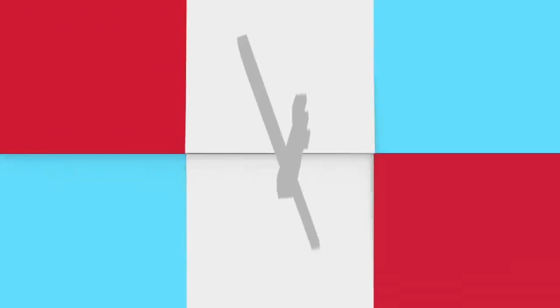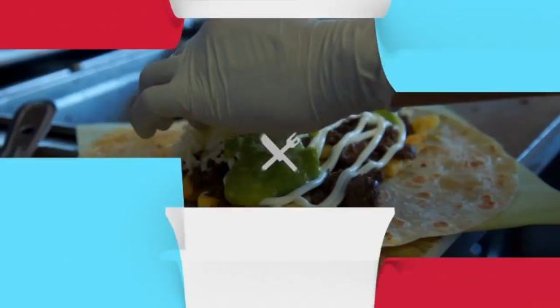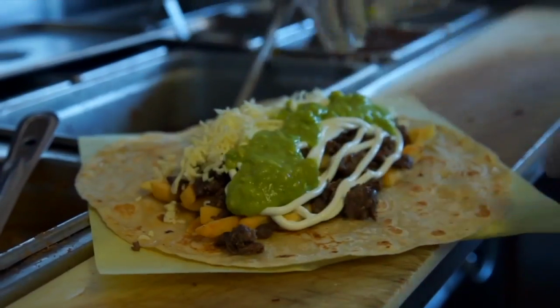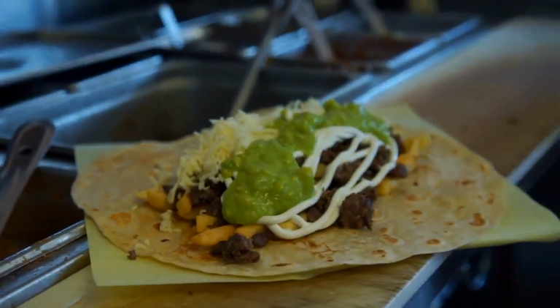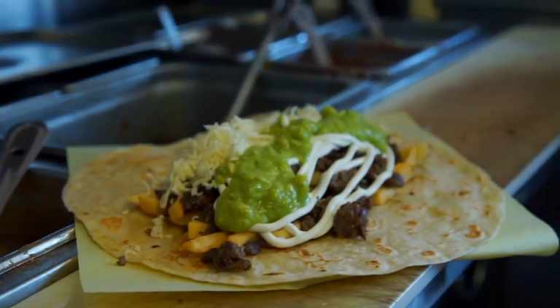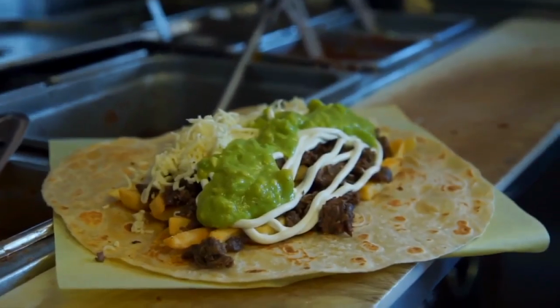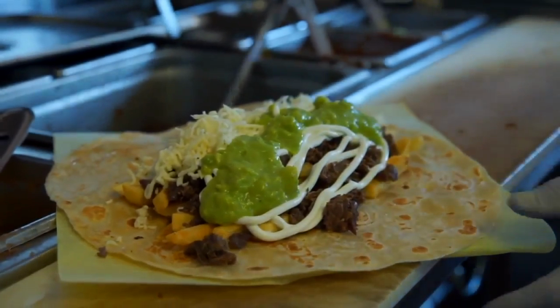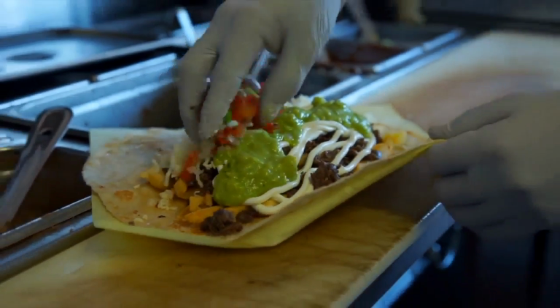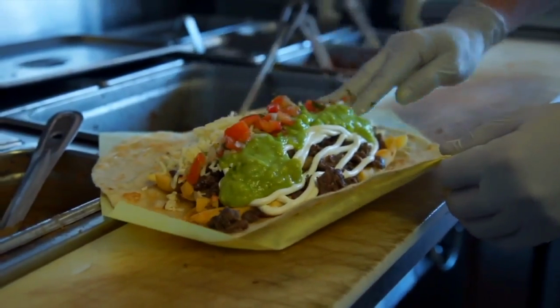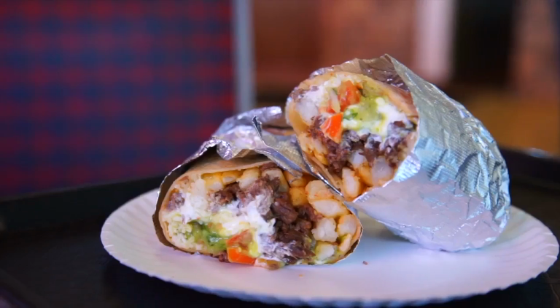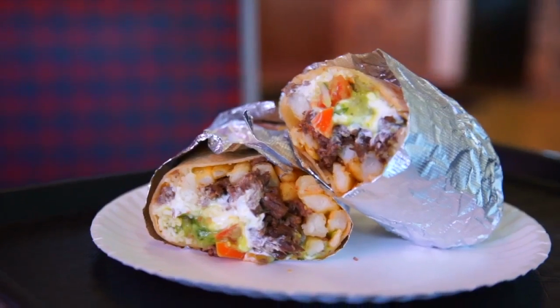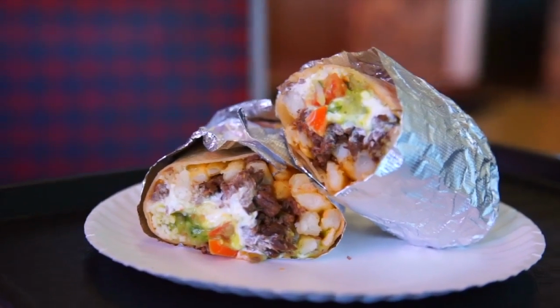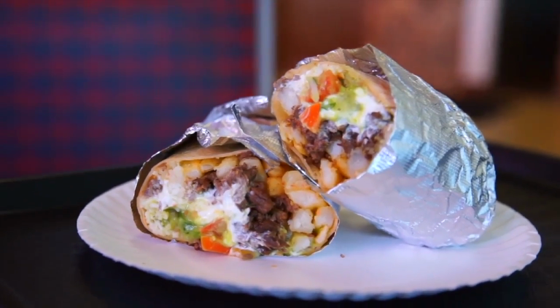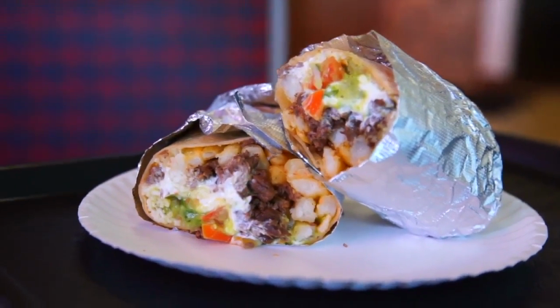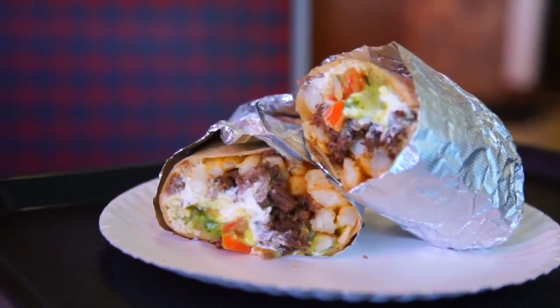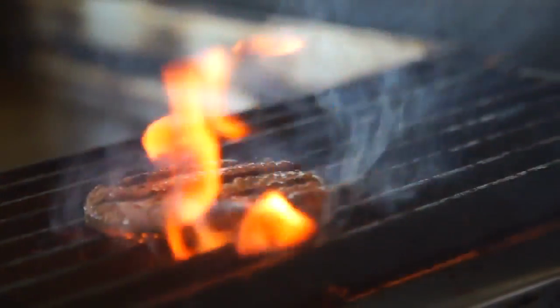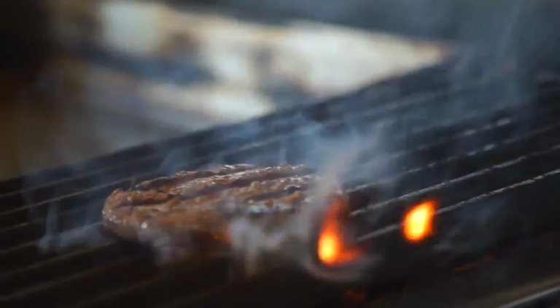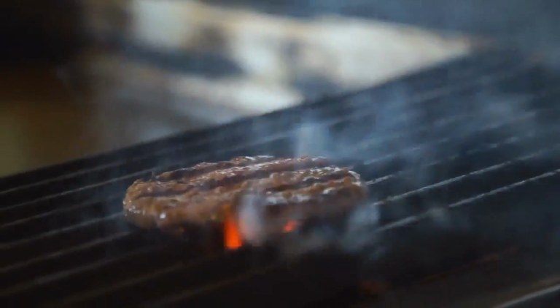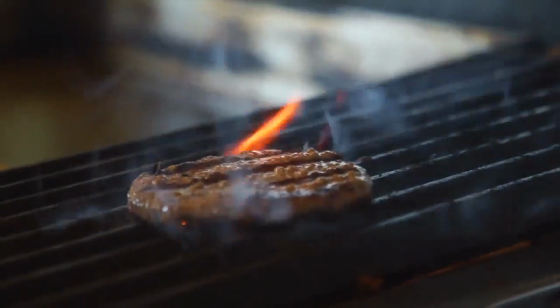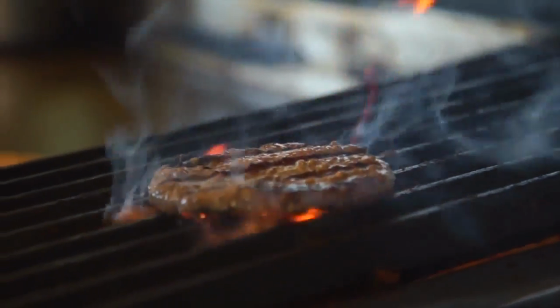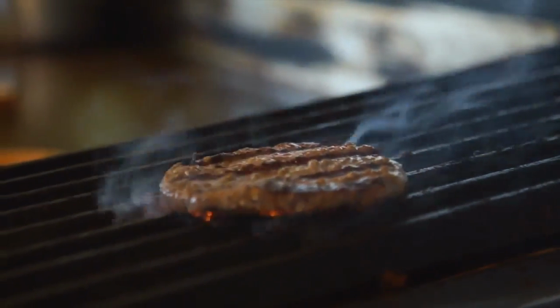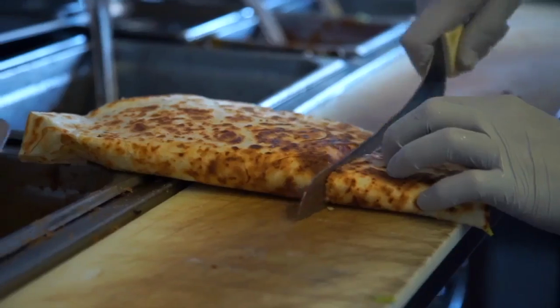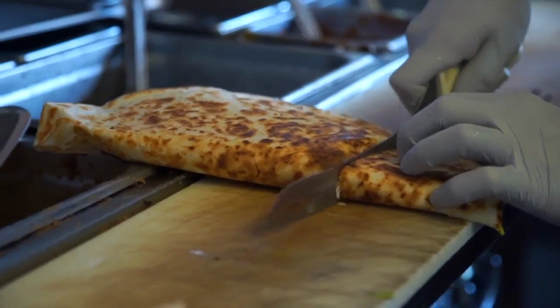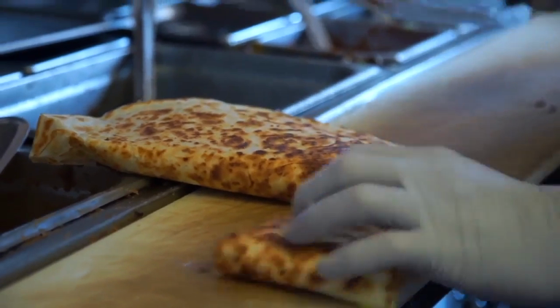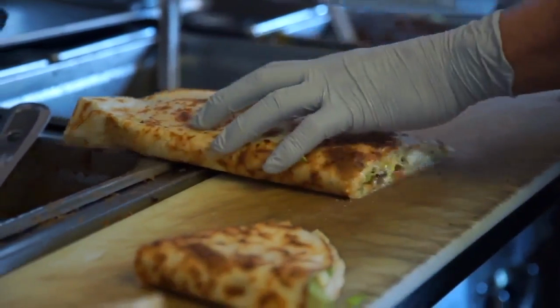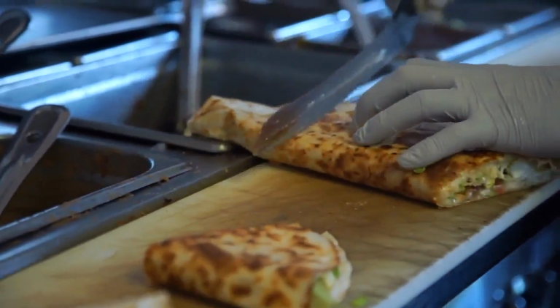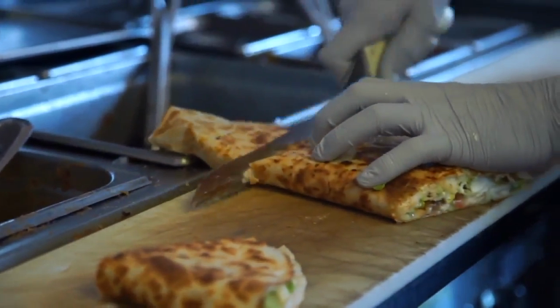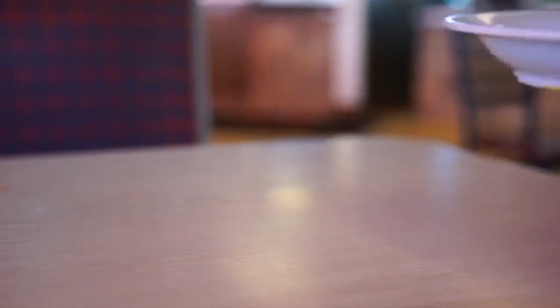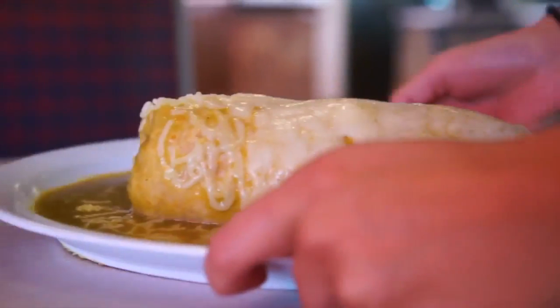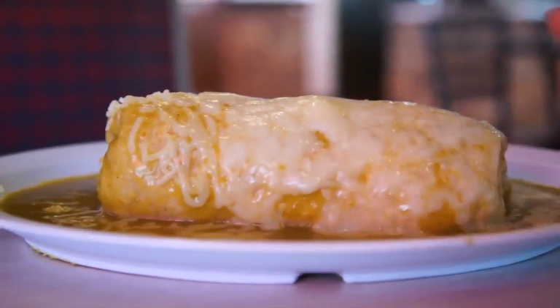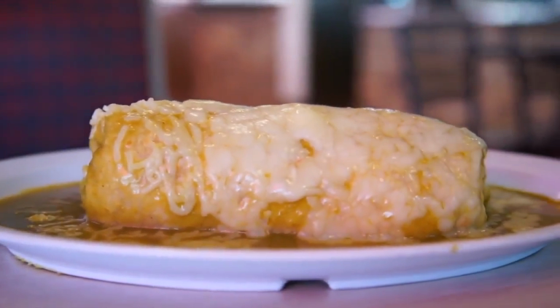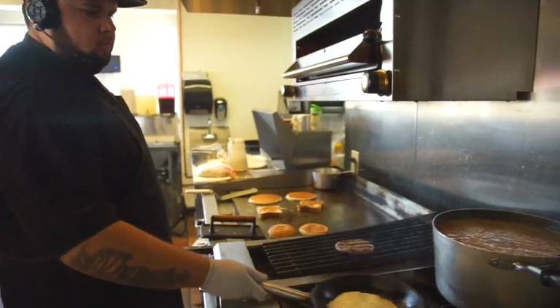If spice is just not your thing, there's also a California burrito full of french fries and guacamole. And when the late-night cravings kick in, Tacos La Via is open 24 hours of the day — yes, at any hour, you can fulfill your desires.